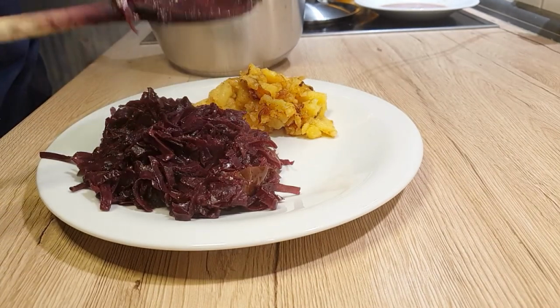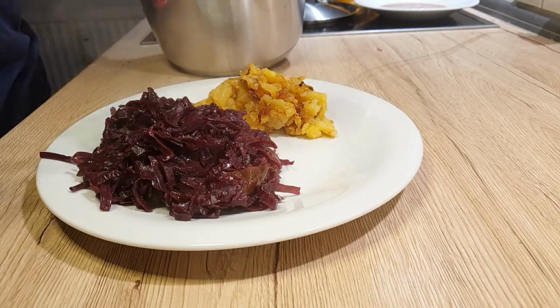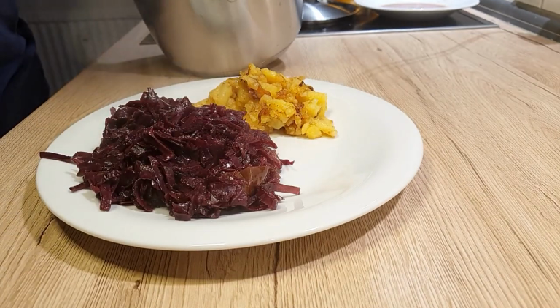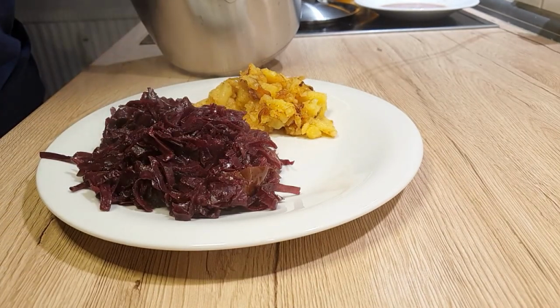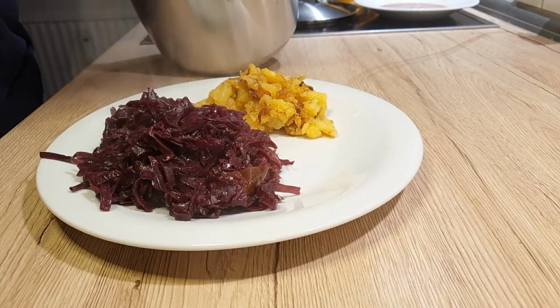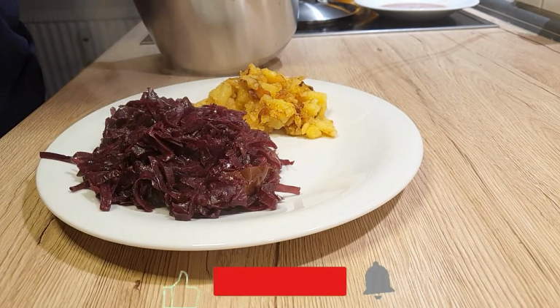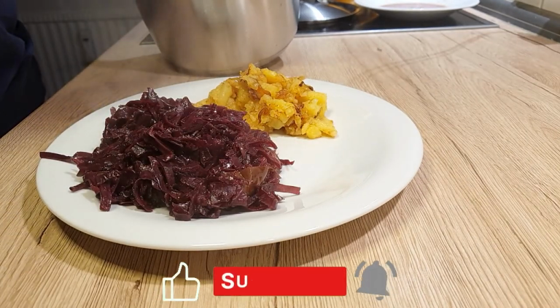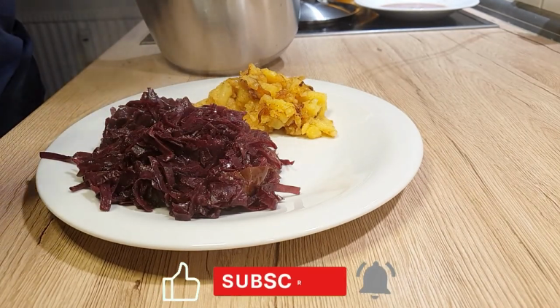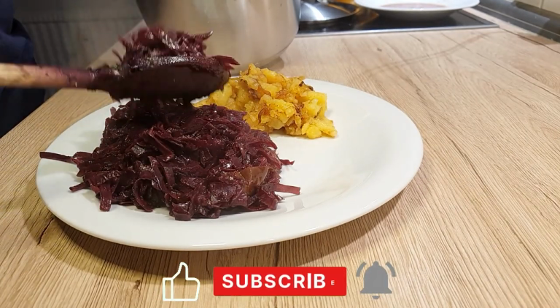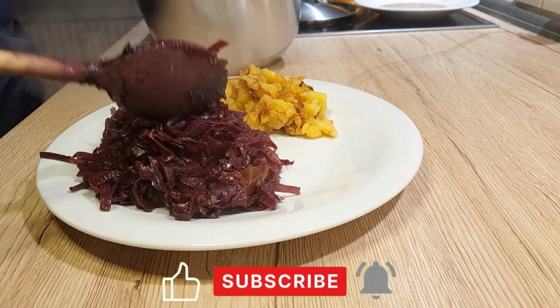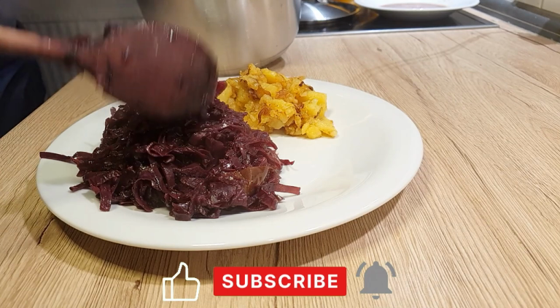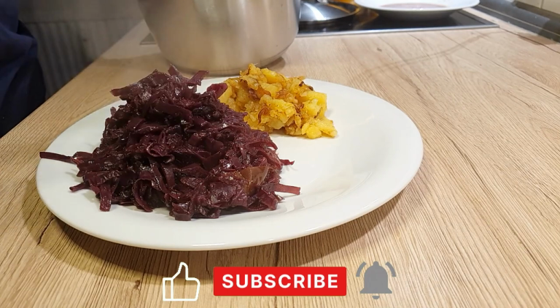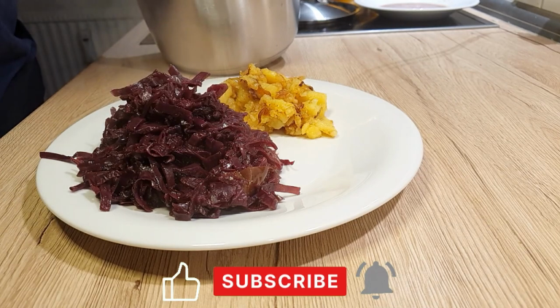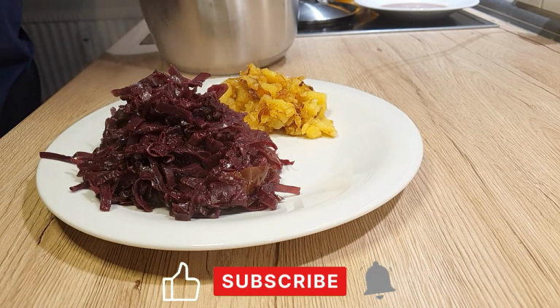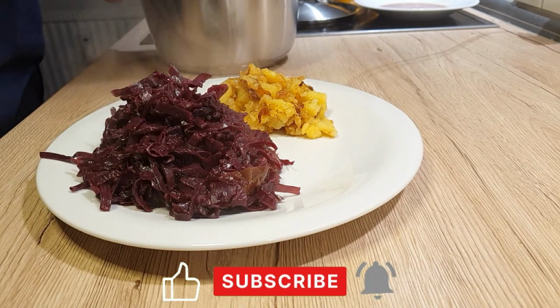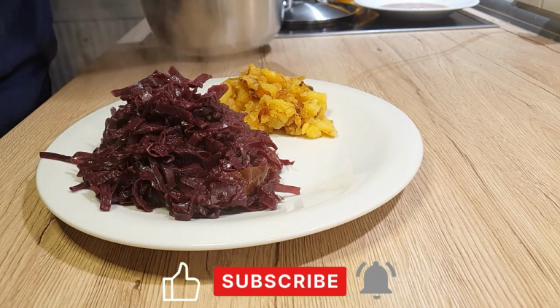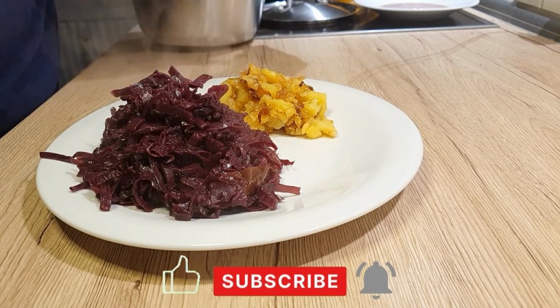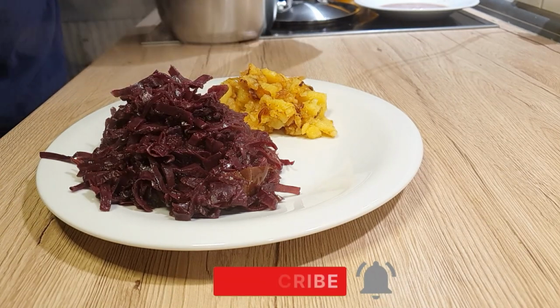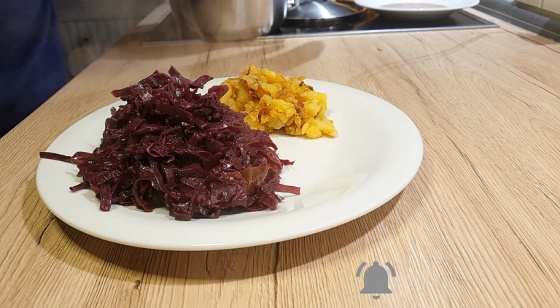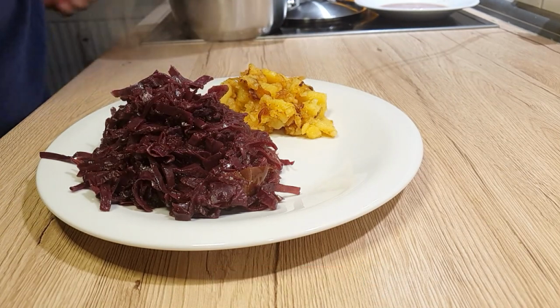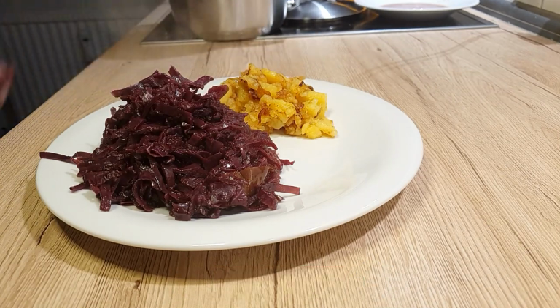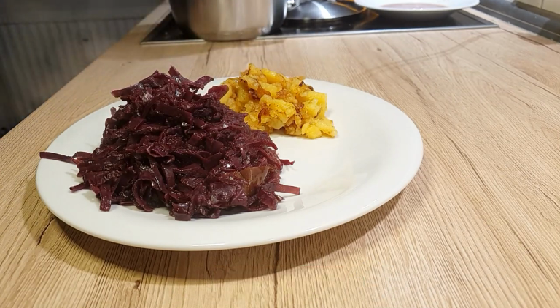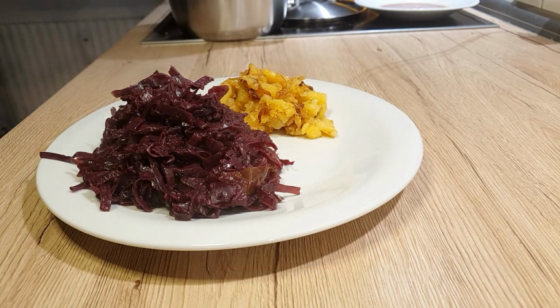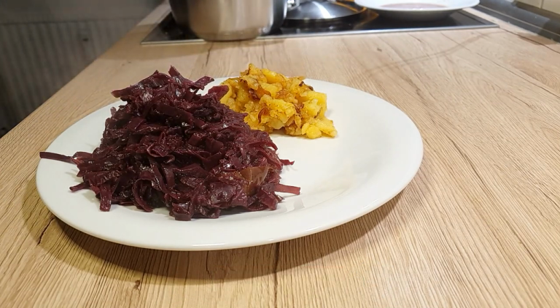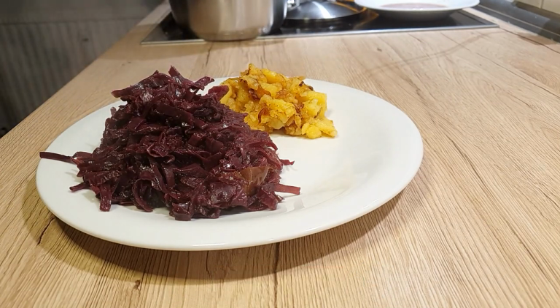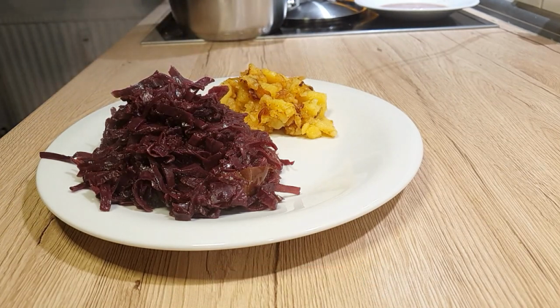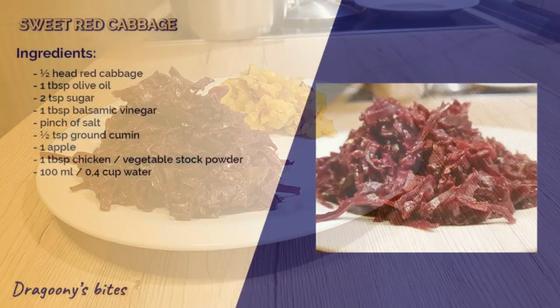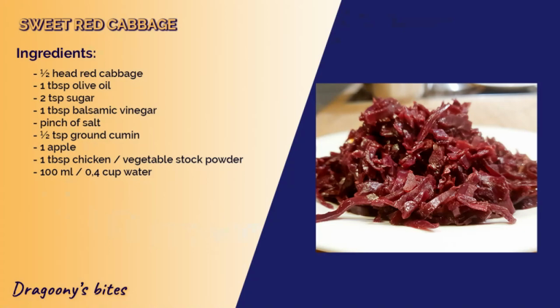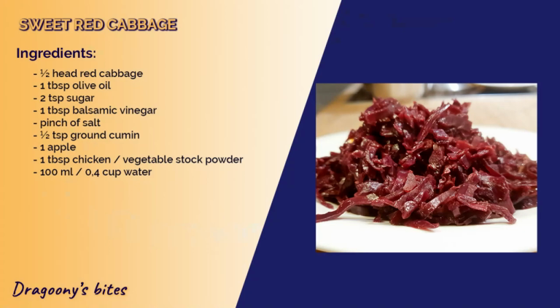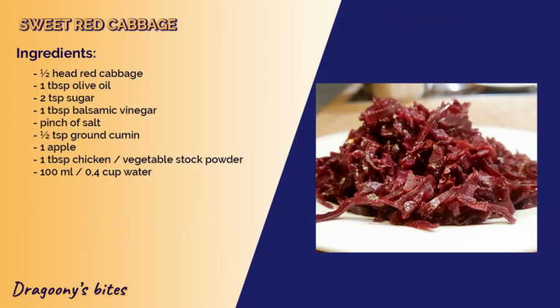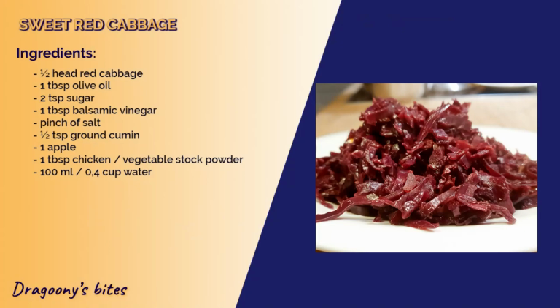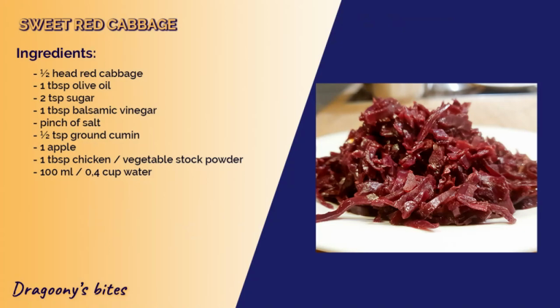Enjoyed the video? Give it a thumbs up! Hit subscribe and drop a comment down below if you have any questions. Until next time, bye bye!